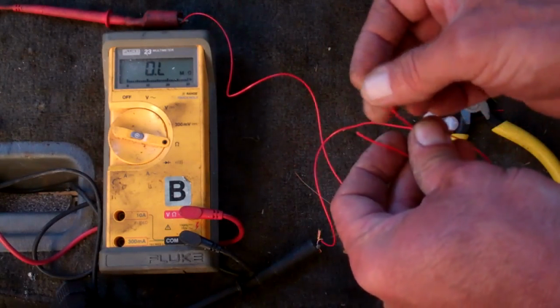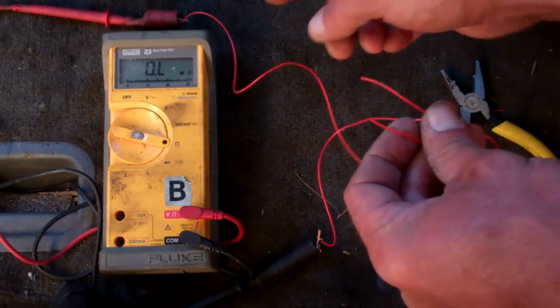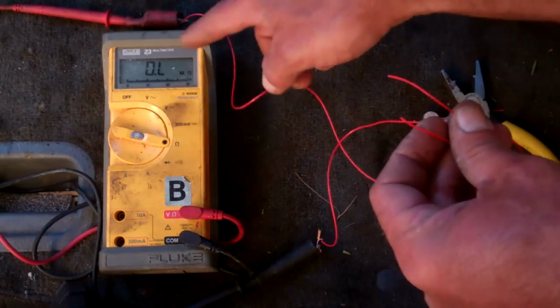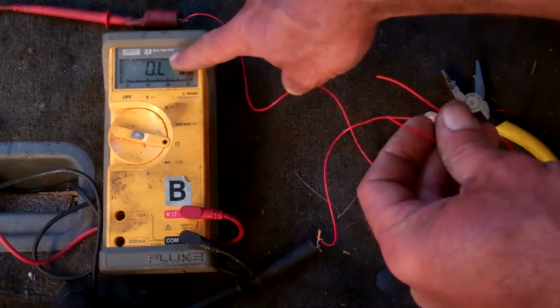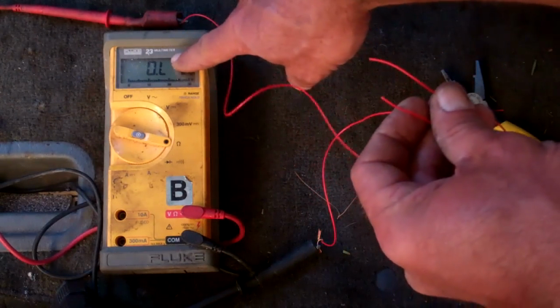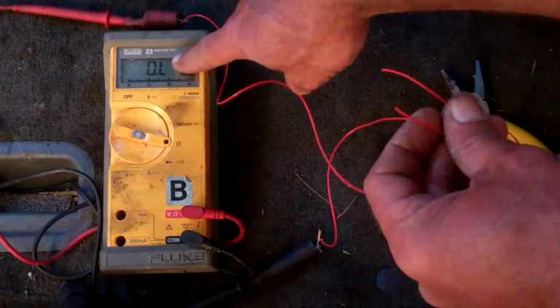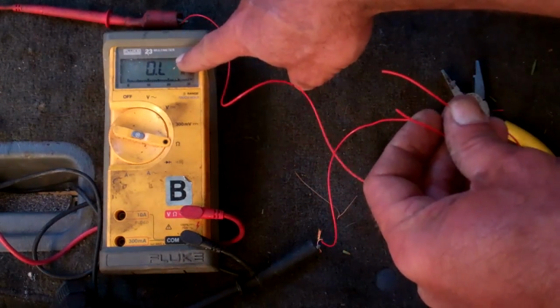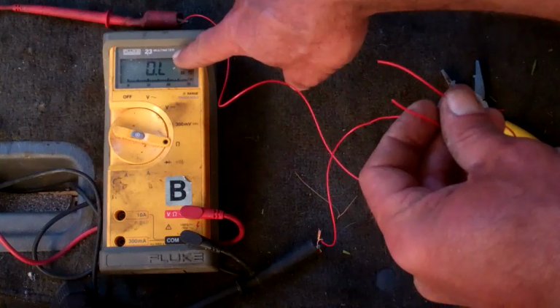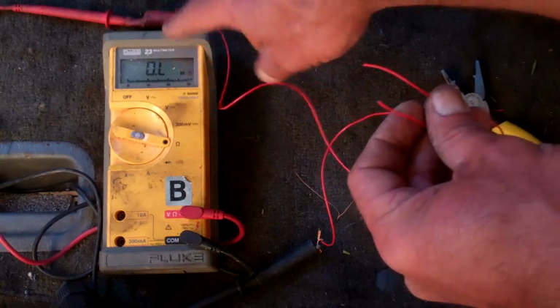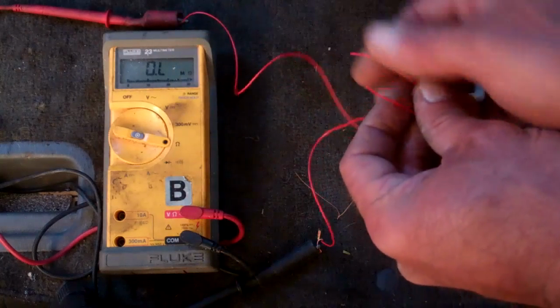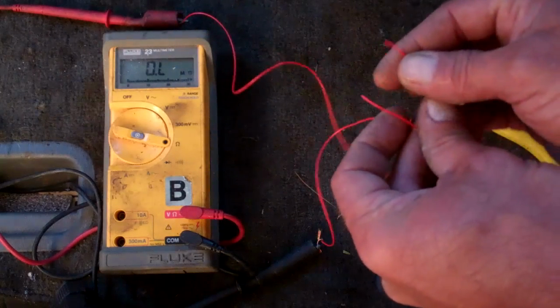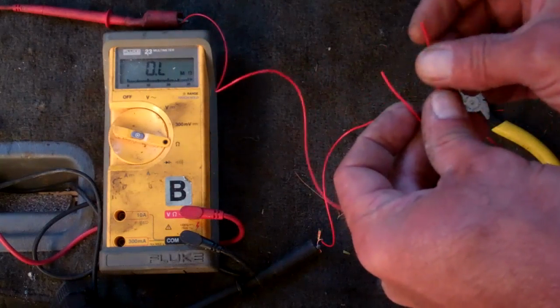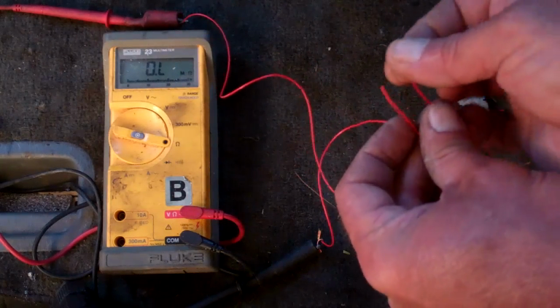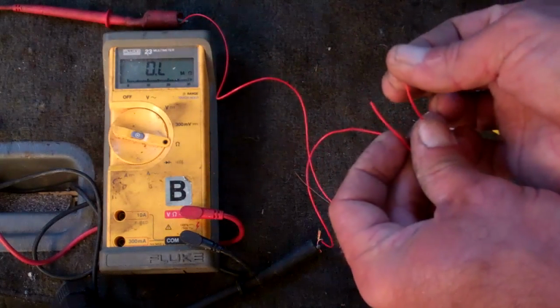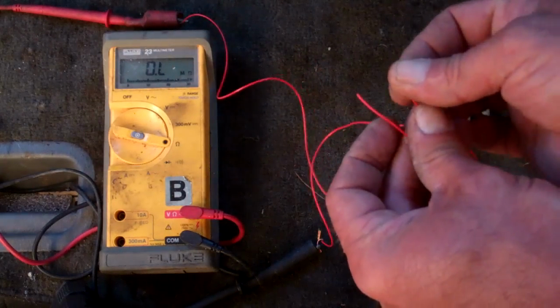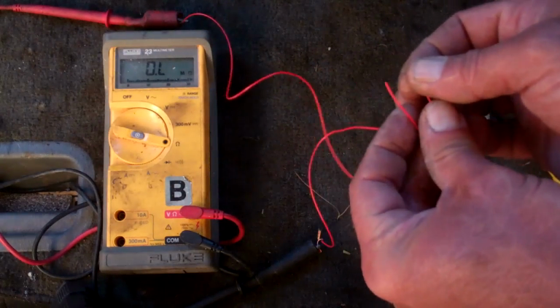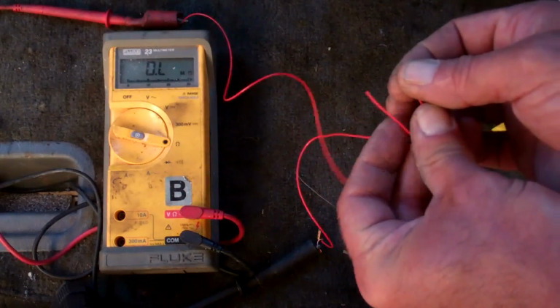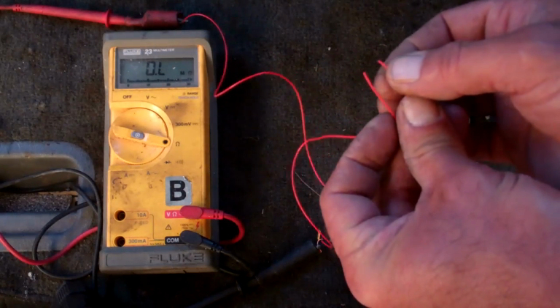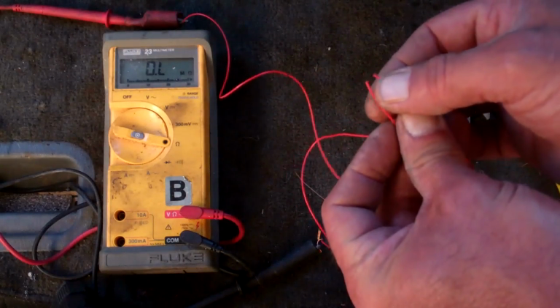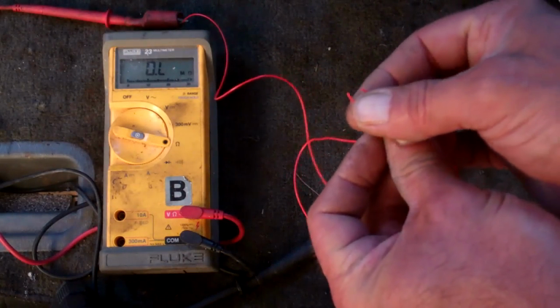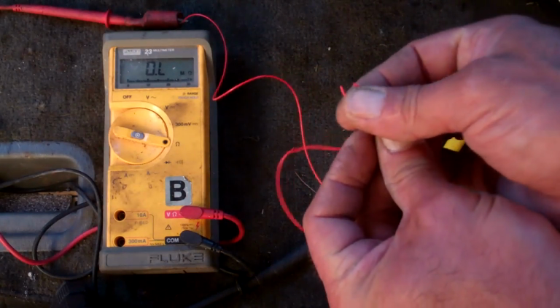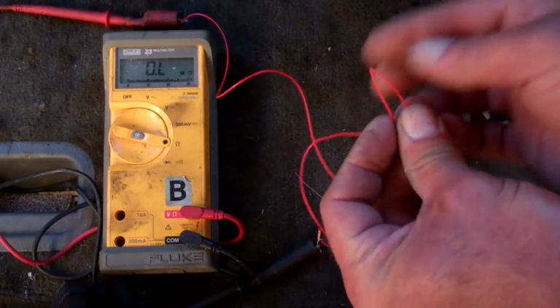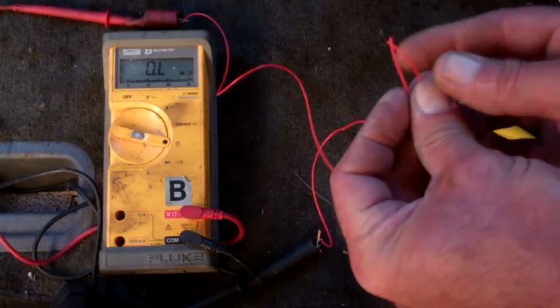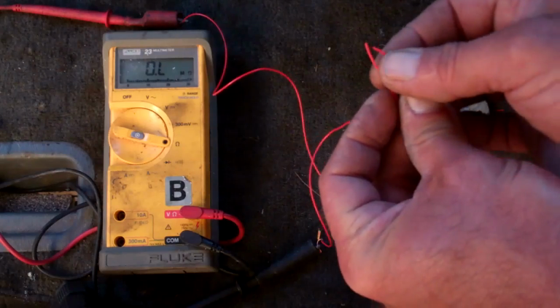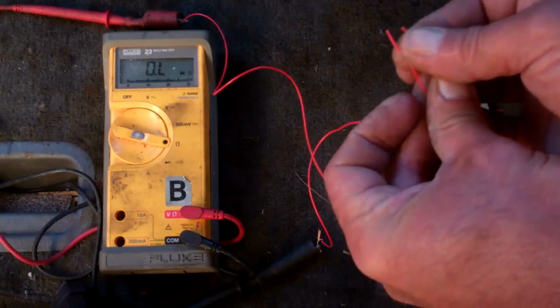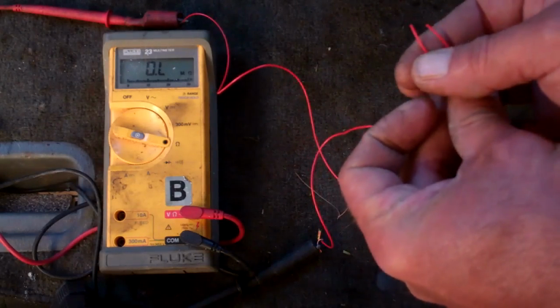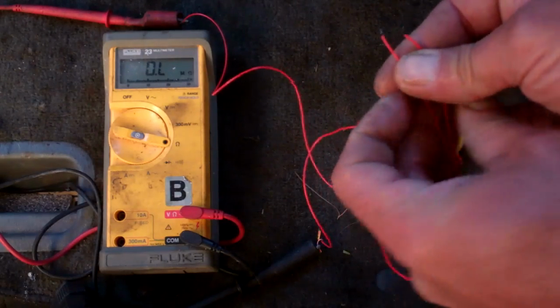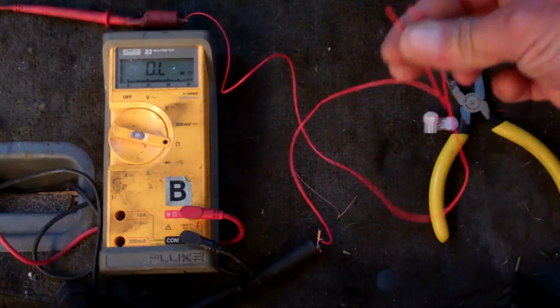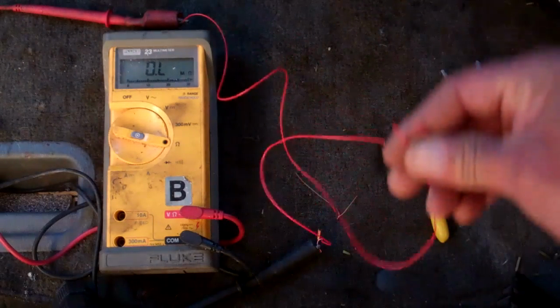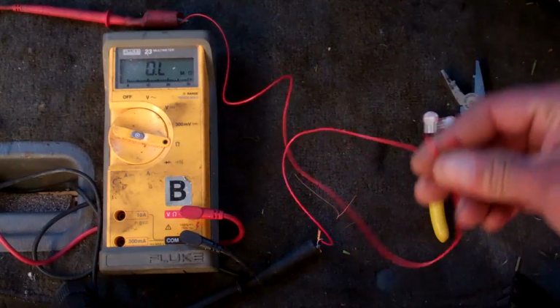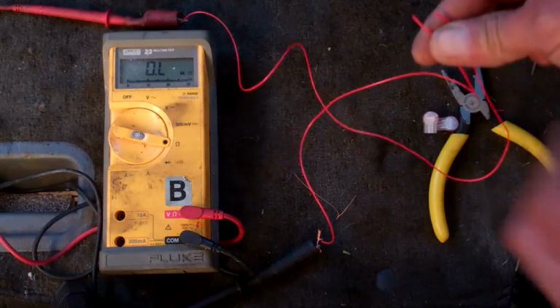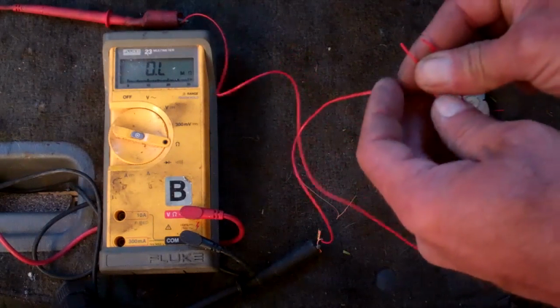If we look on the meter there's an OL — over limit — in other words it's not reading anything, because basically it's an open circuit.